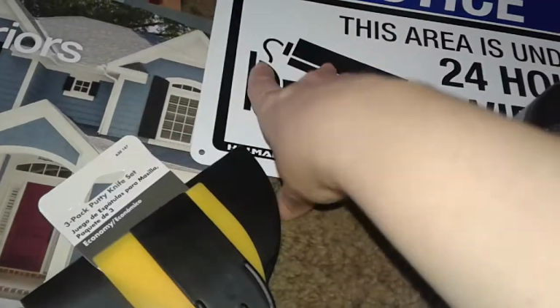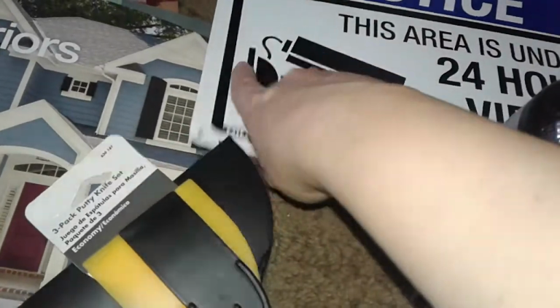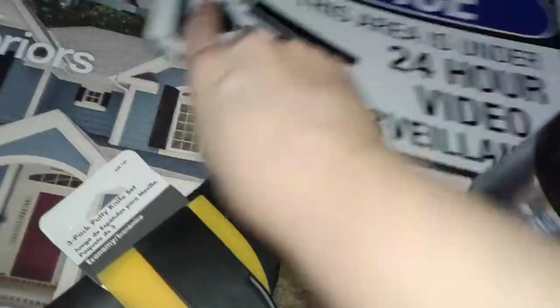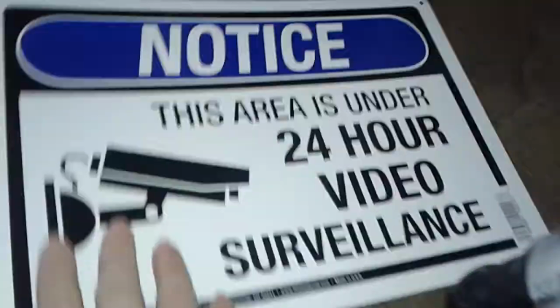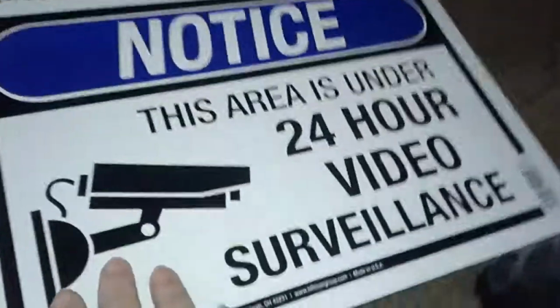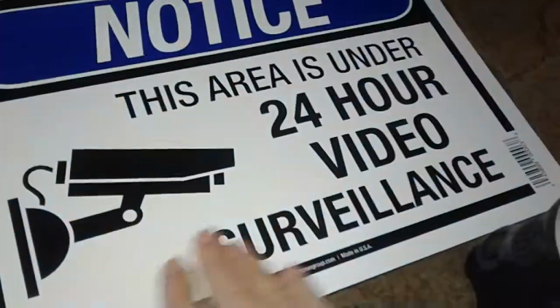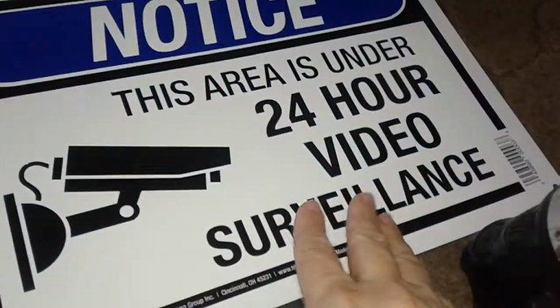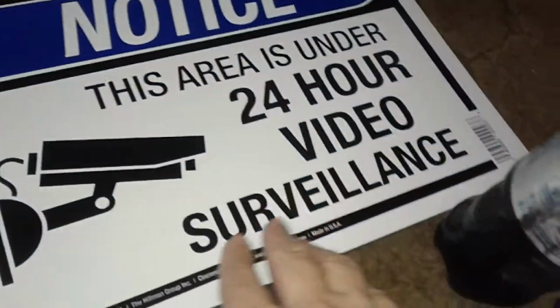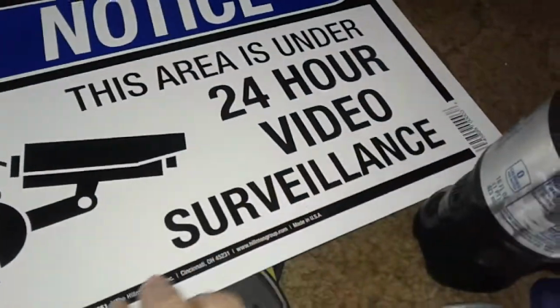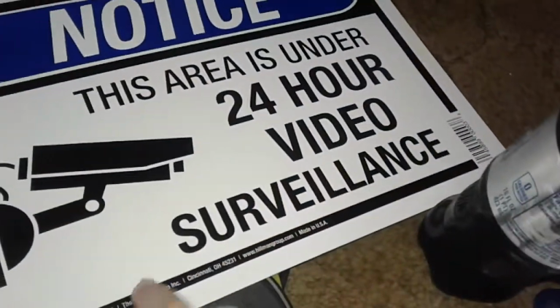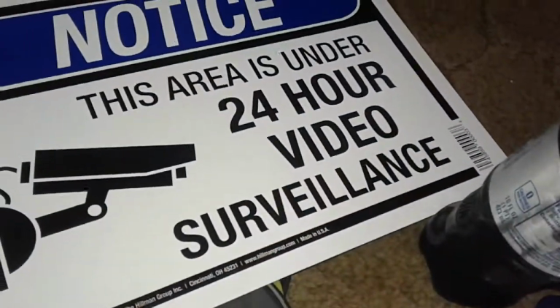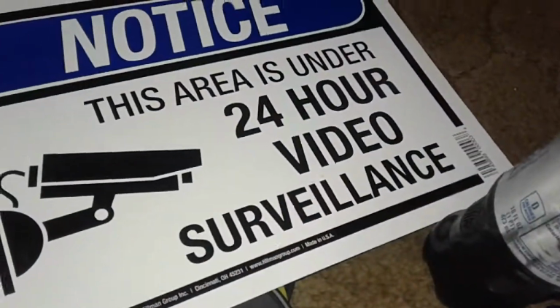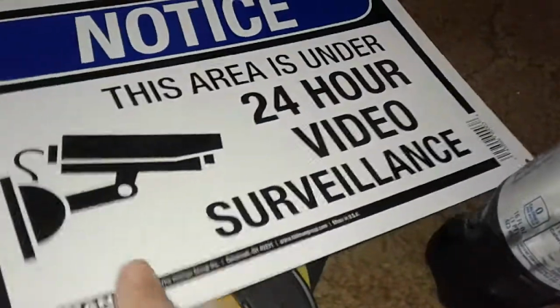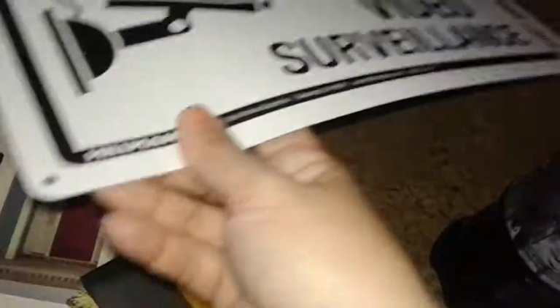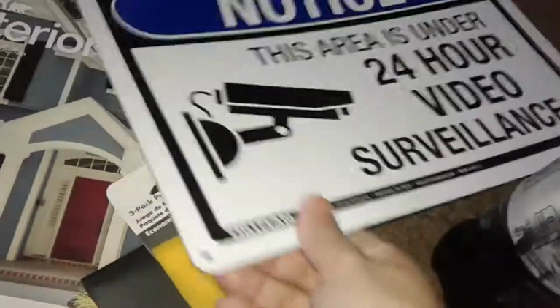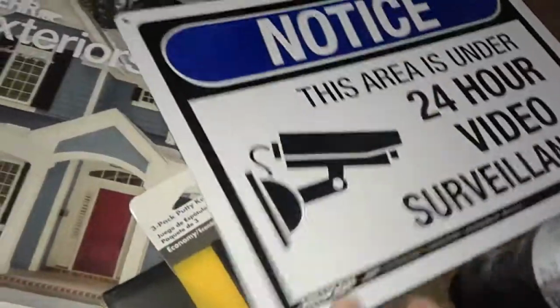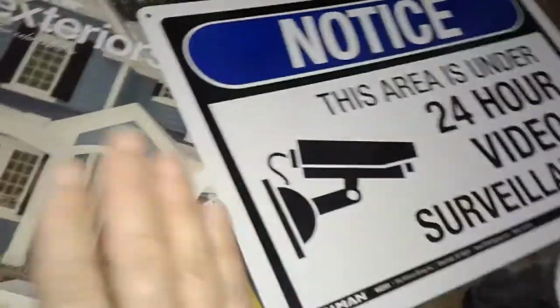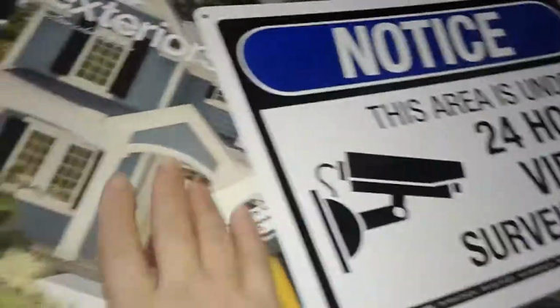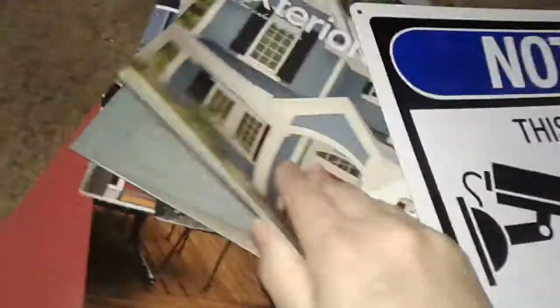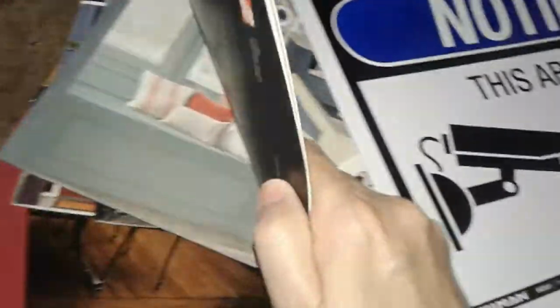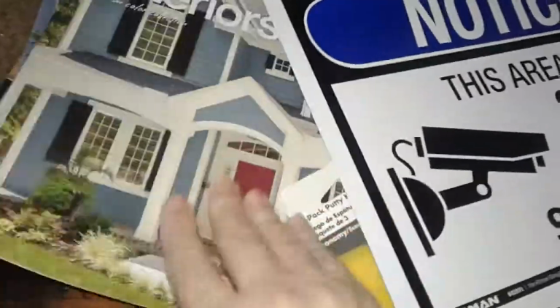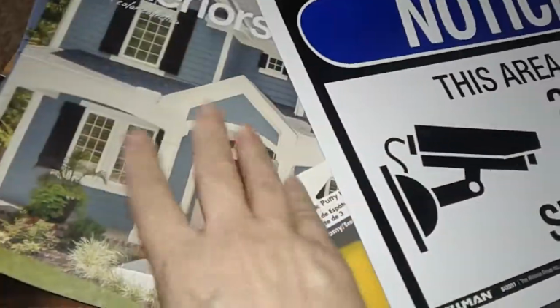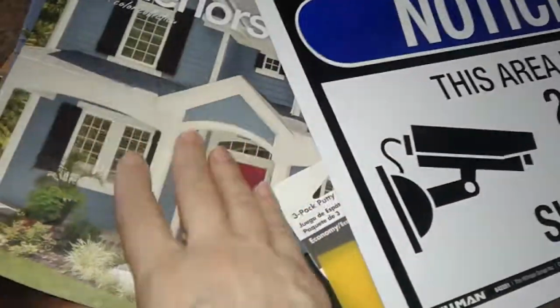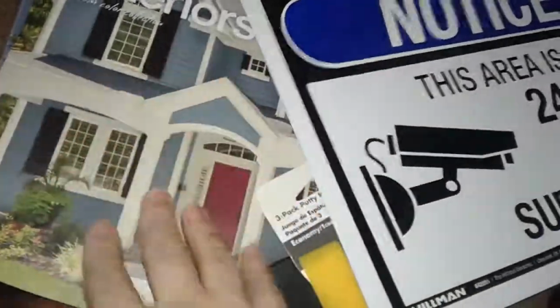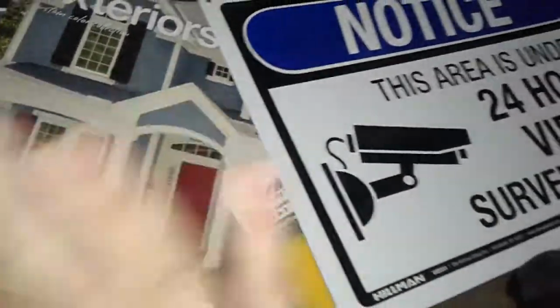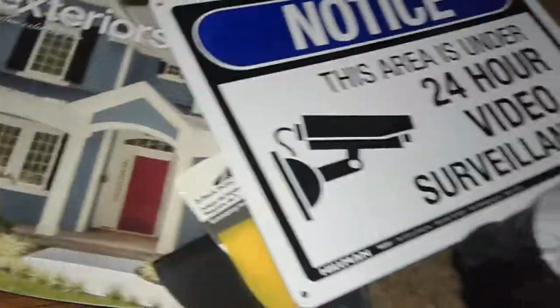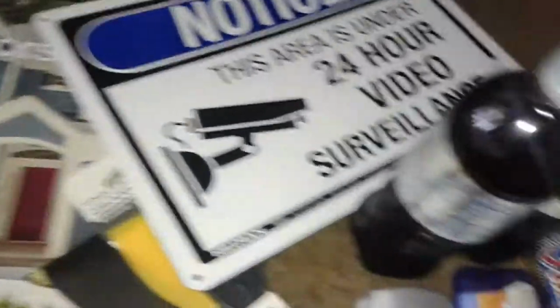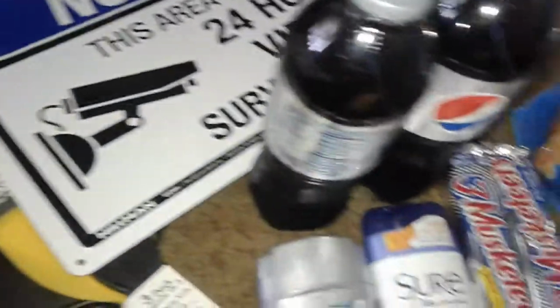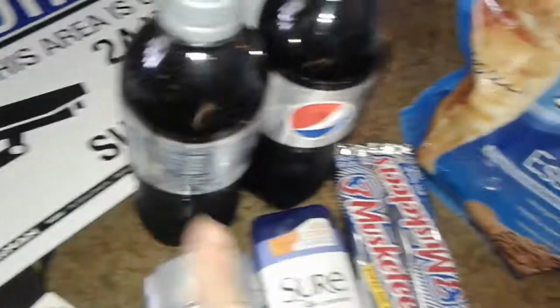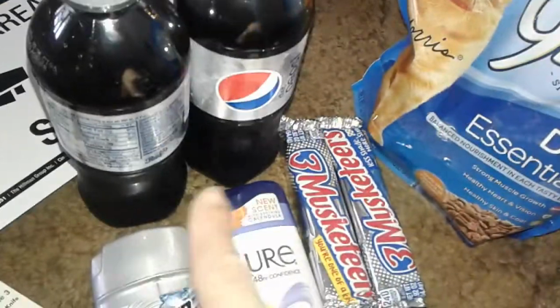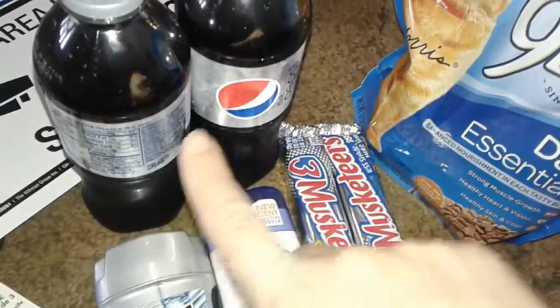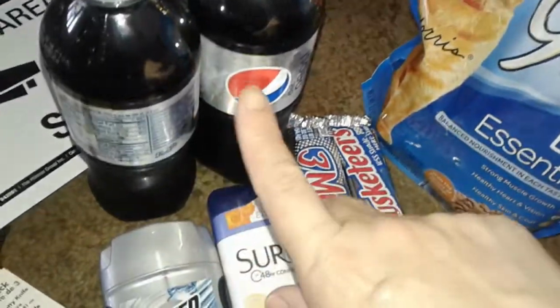I also picked up this nice metal sign that says 'Notice: This Area Is Under 24-Hour Surveillance.' And then I just got some pamphlets of different paint jobs and different things.